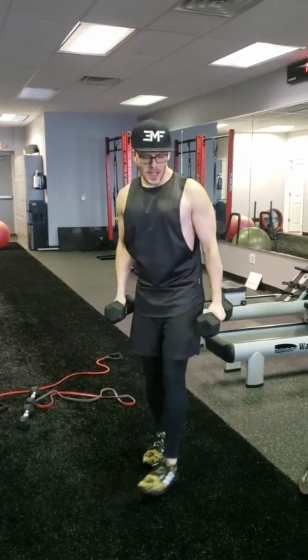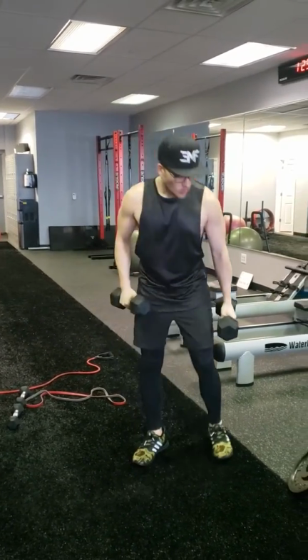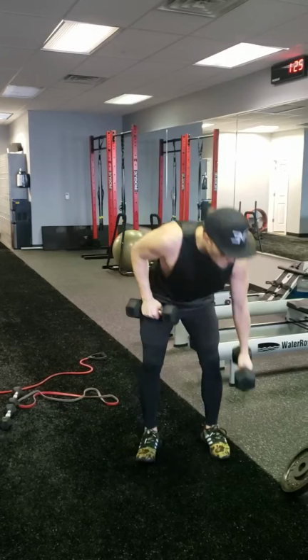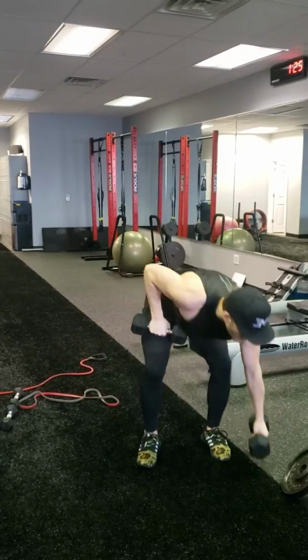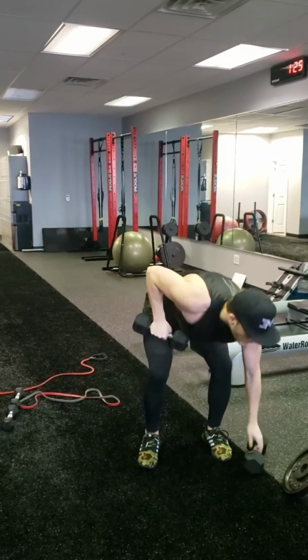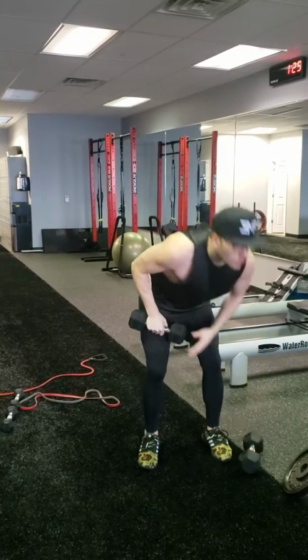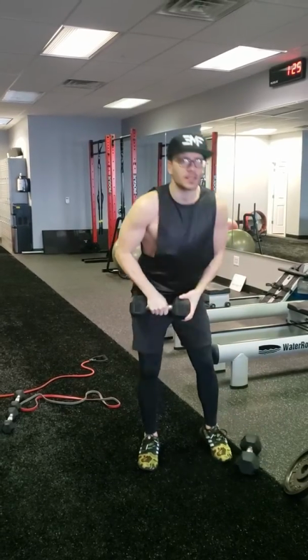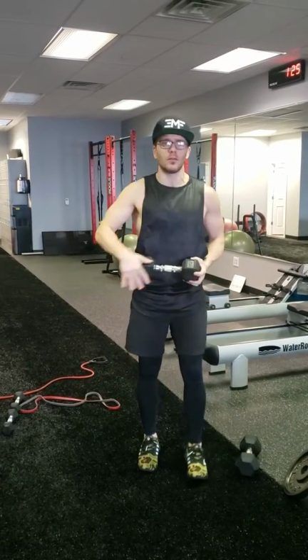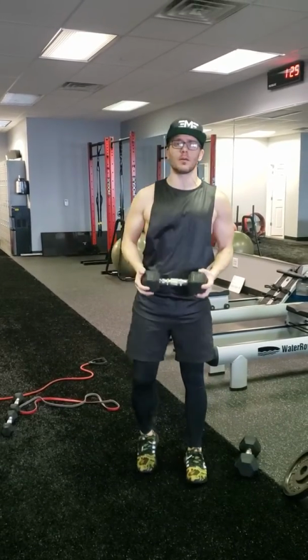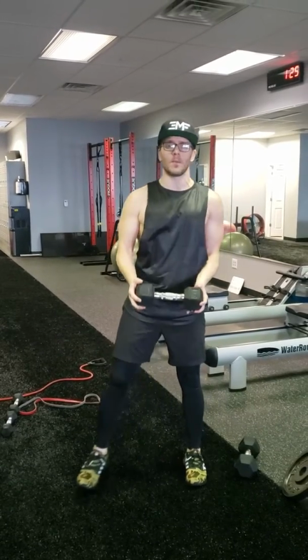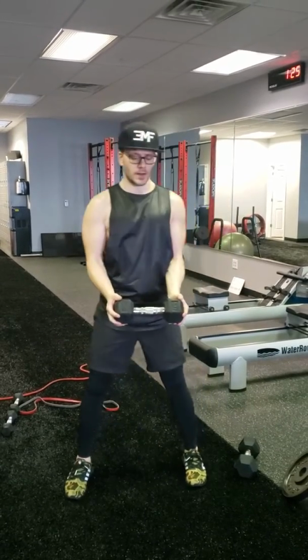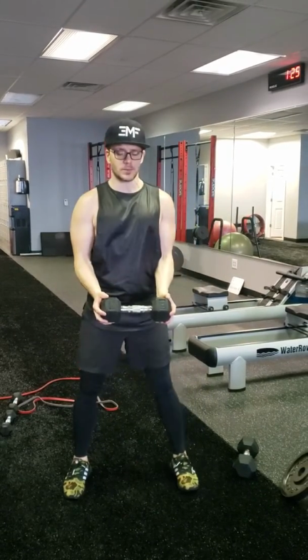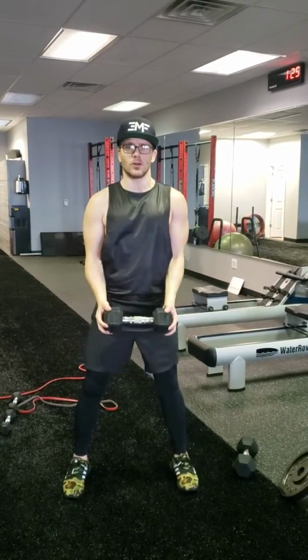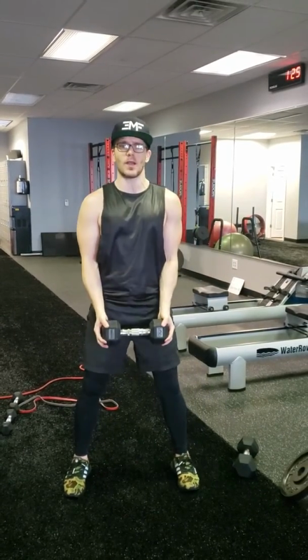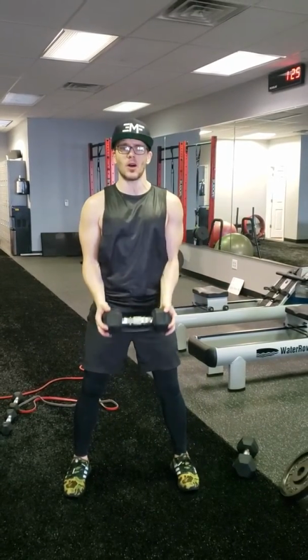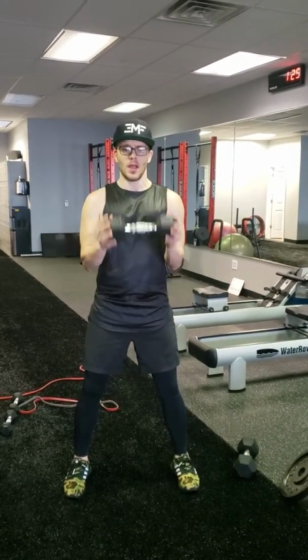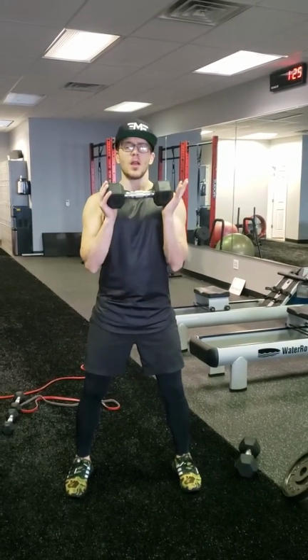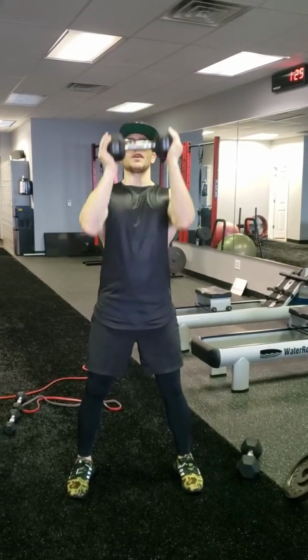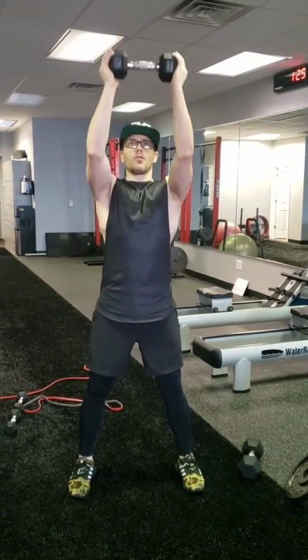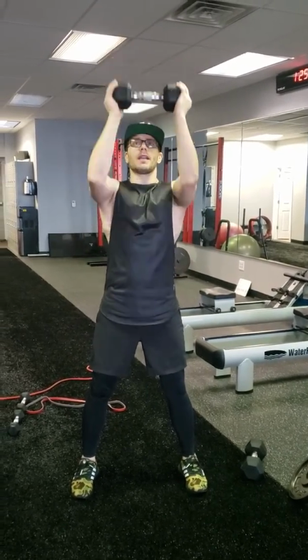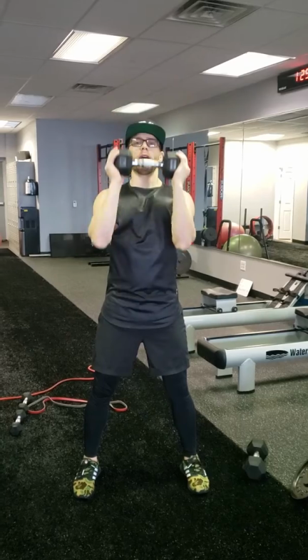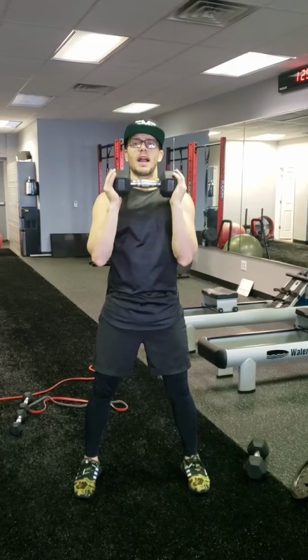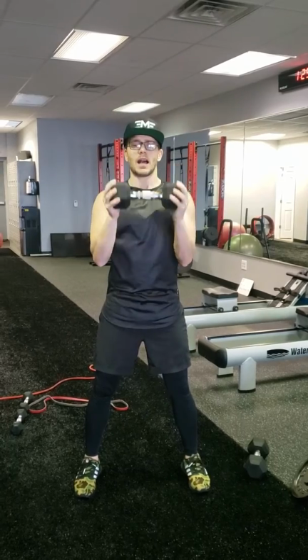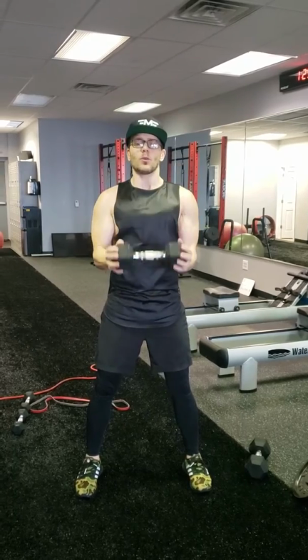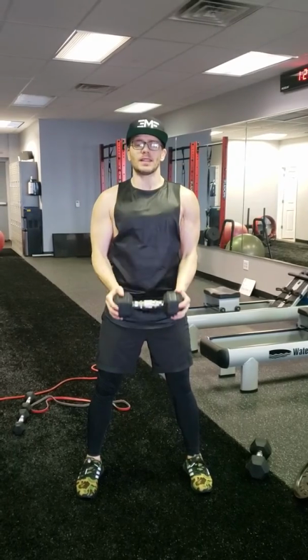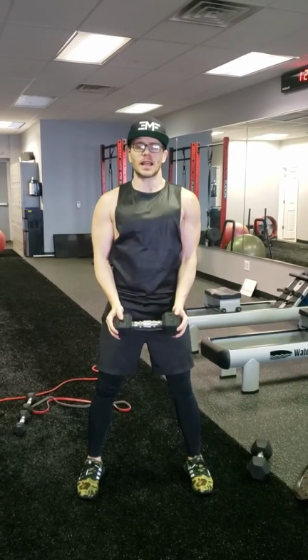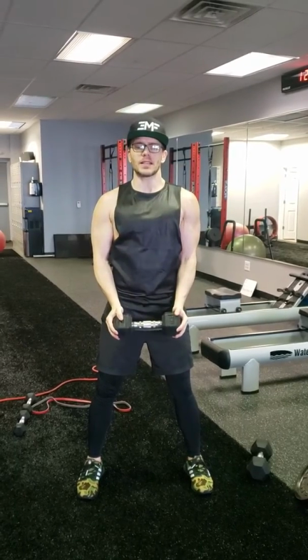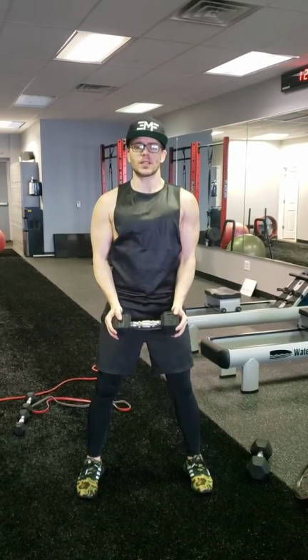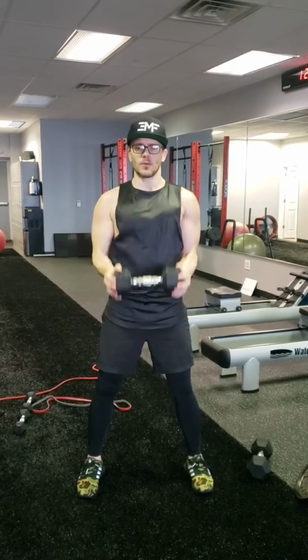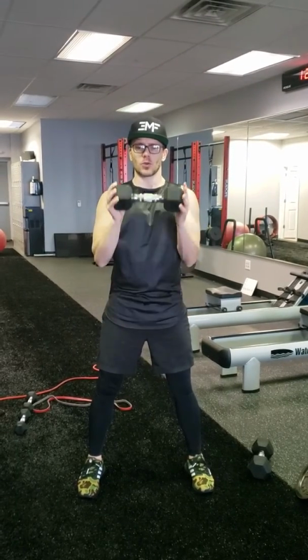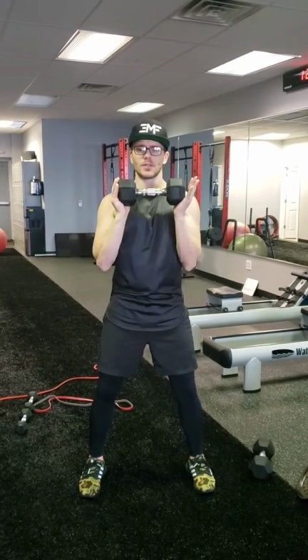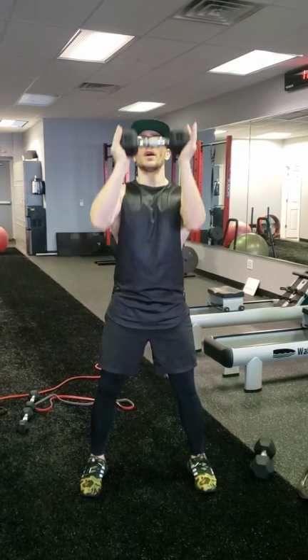Now we can do this with a single dumbbell. We hold that weight out, press over the head, back down. We don't need a staggered stance with this movement because we're only using one.